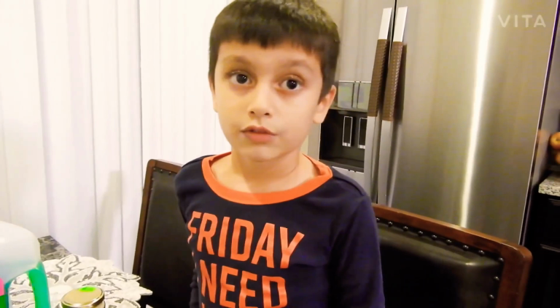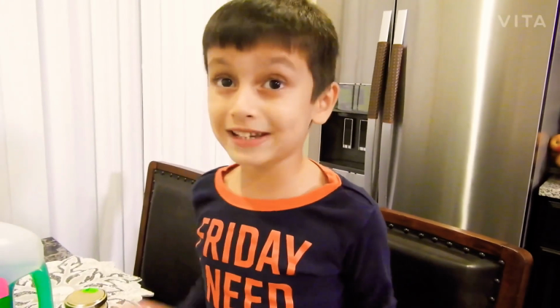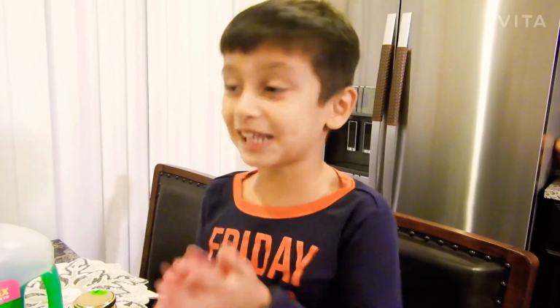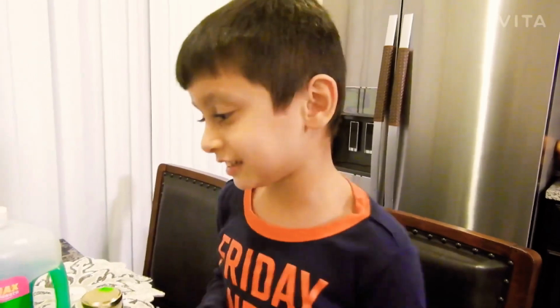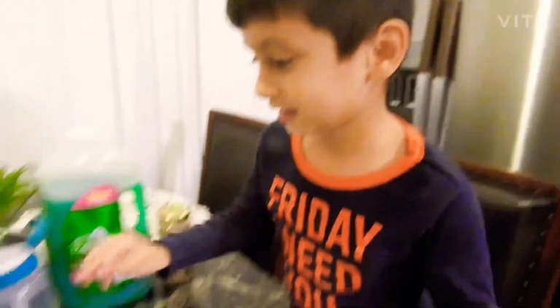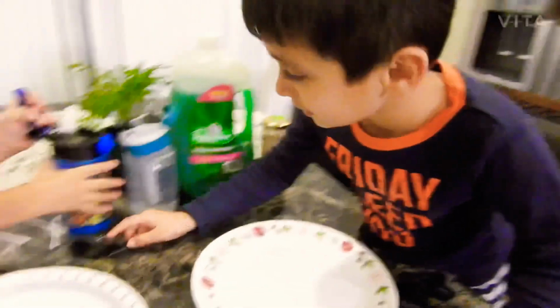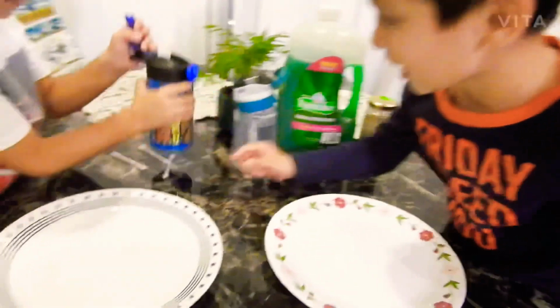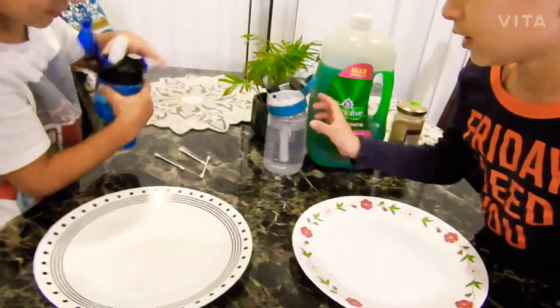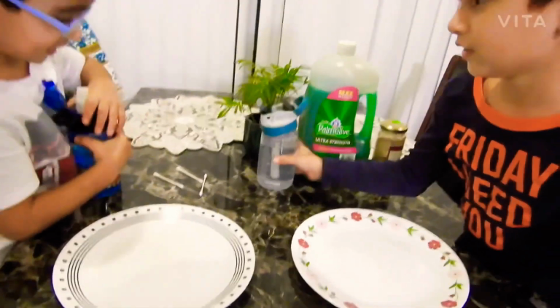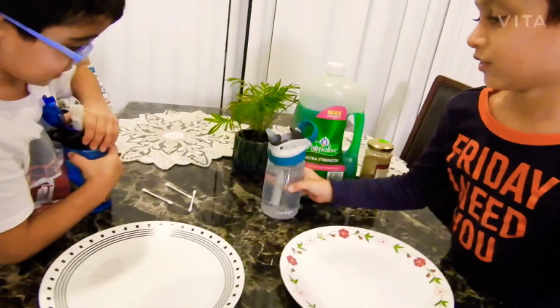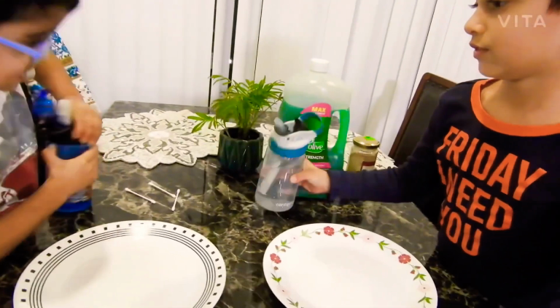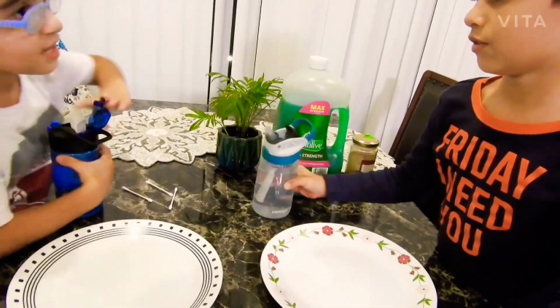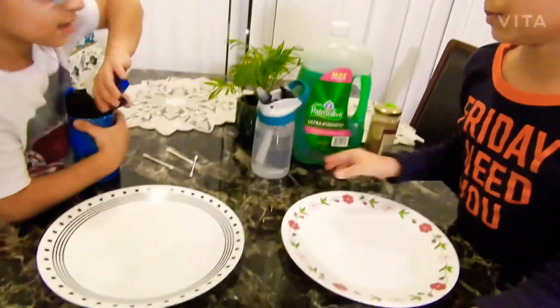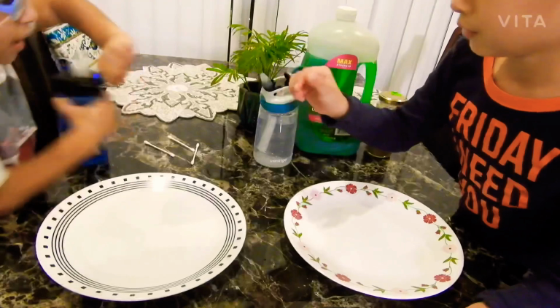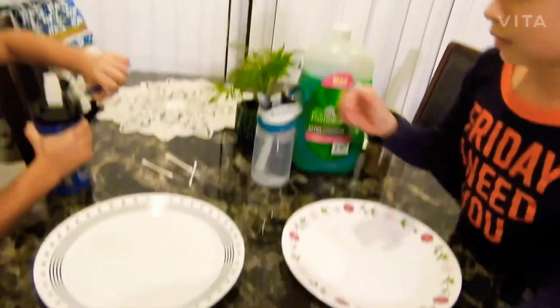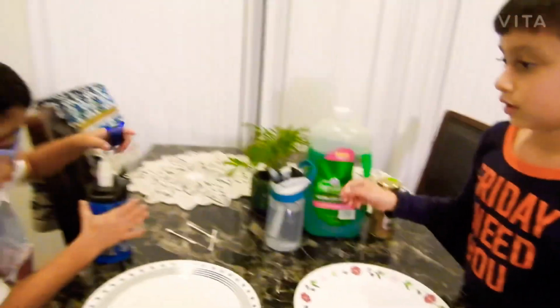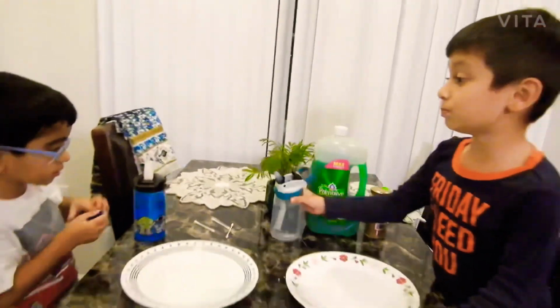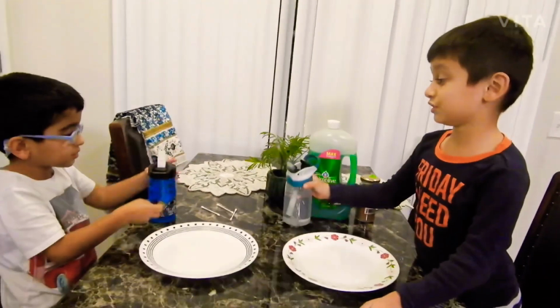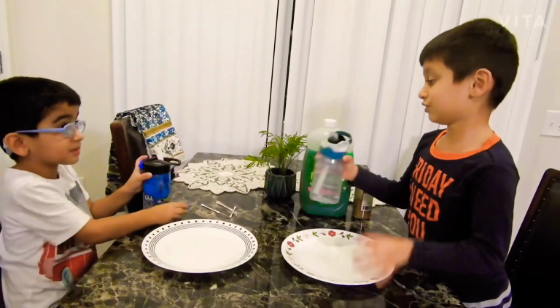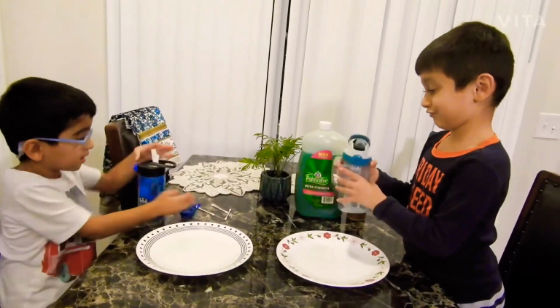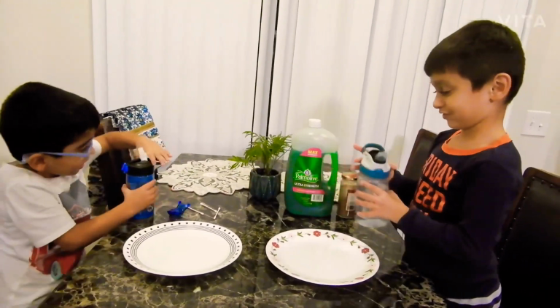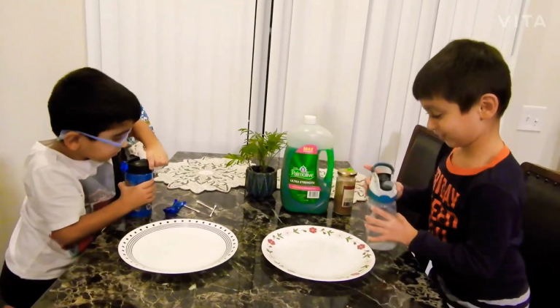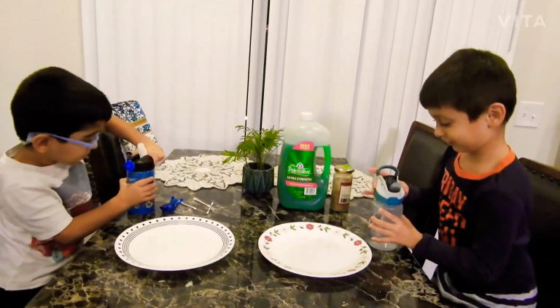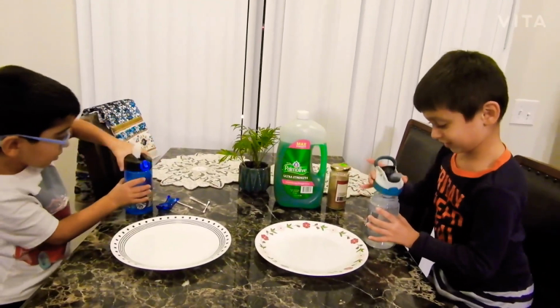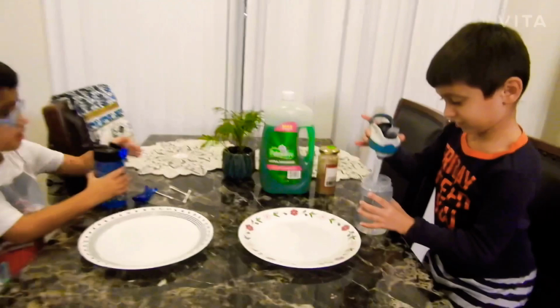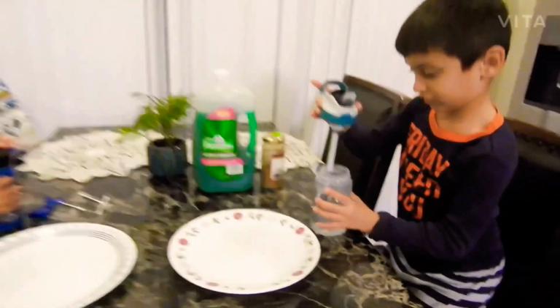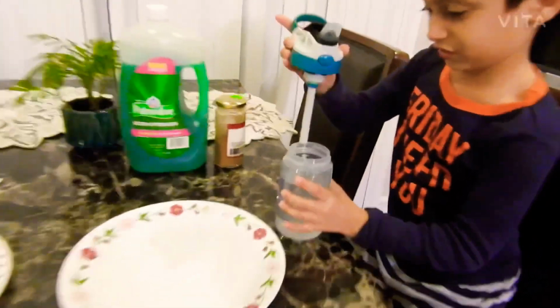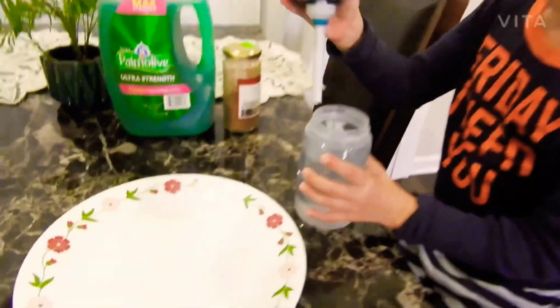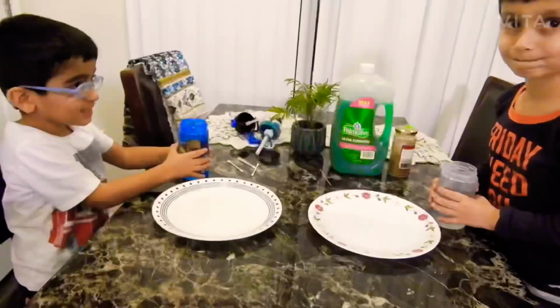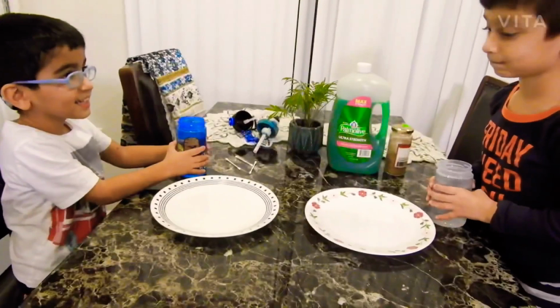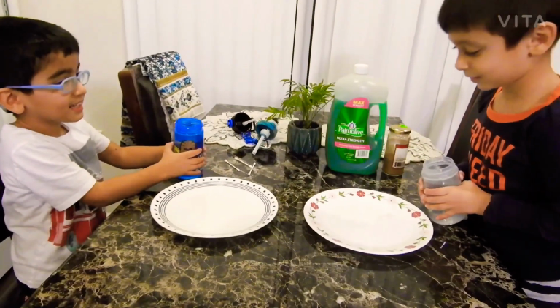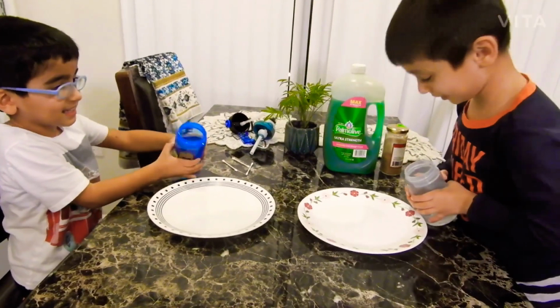First we need plates. Let me help you. Eww! I don't want to open it. Let's add it.